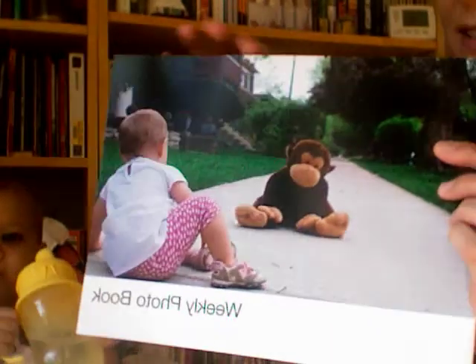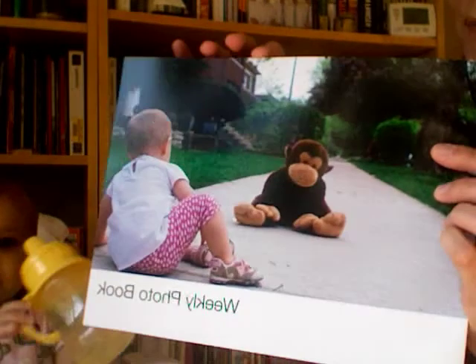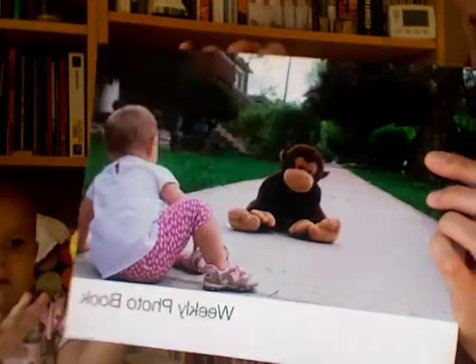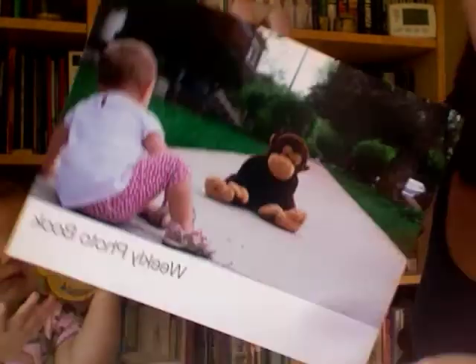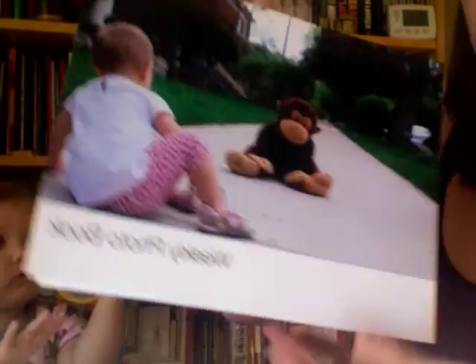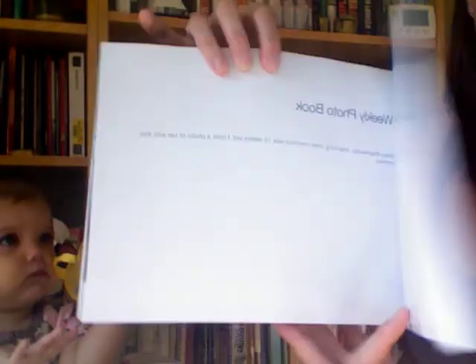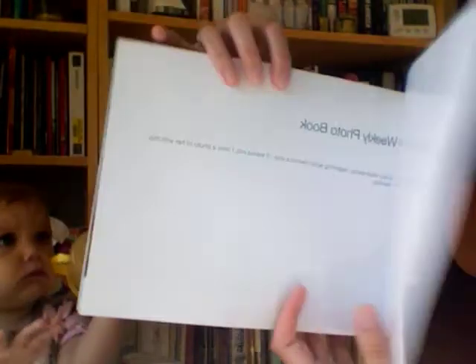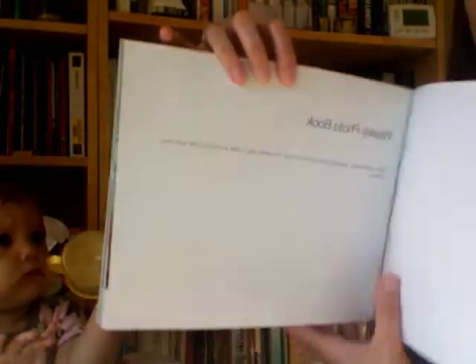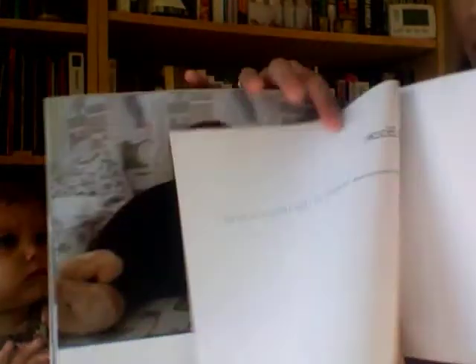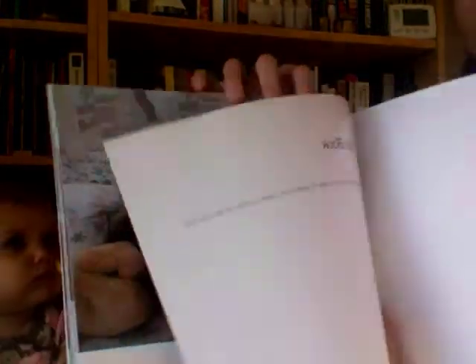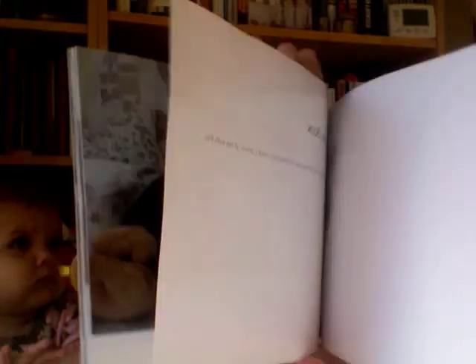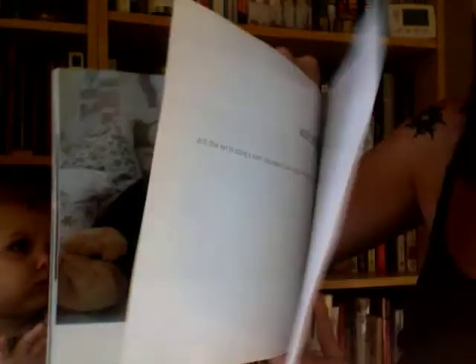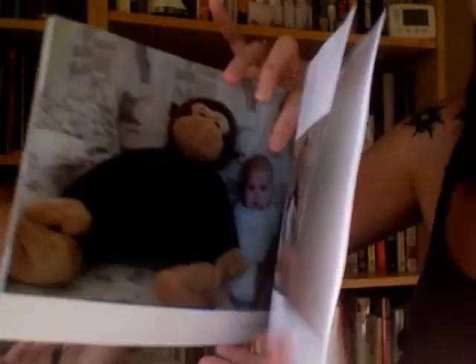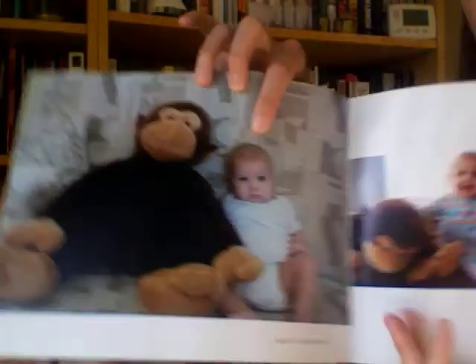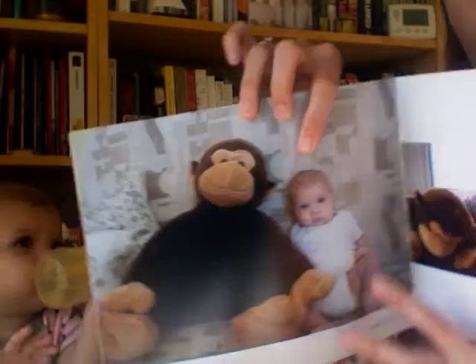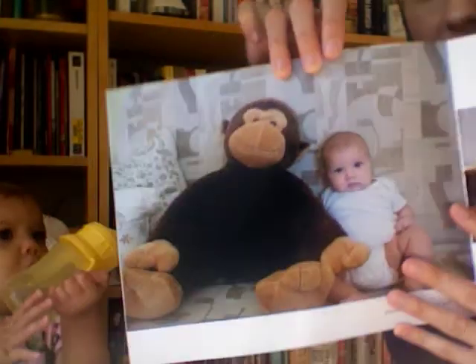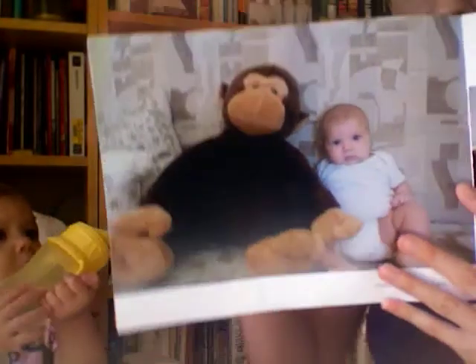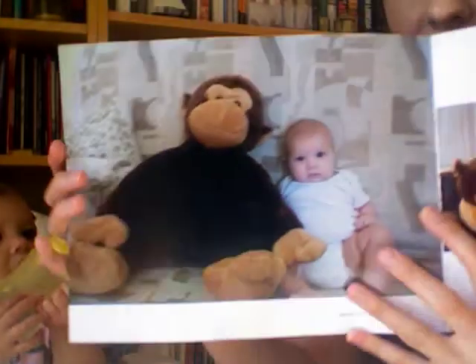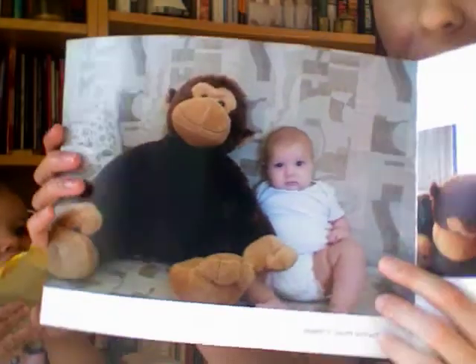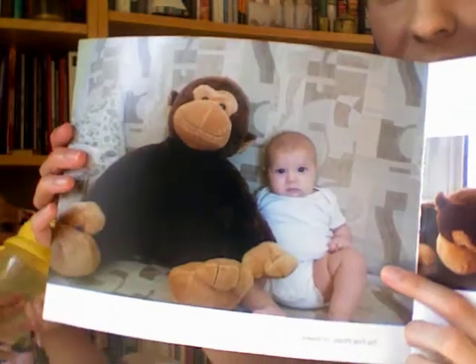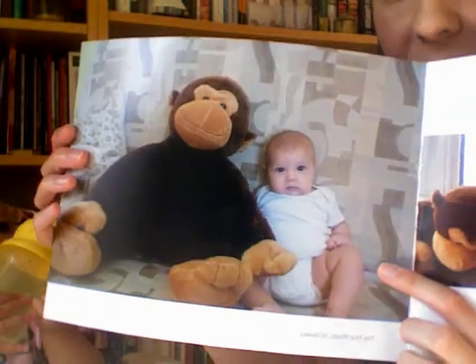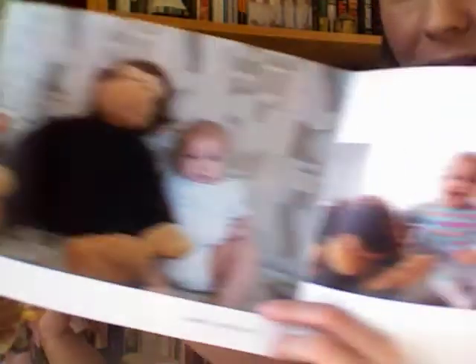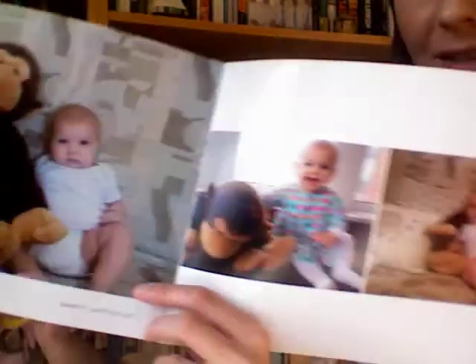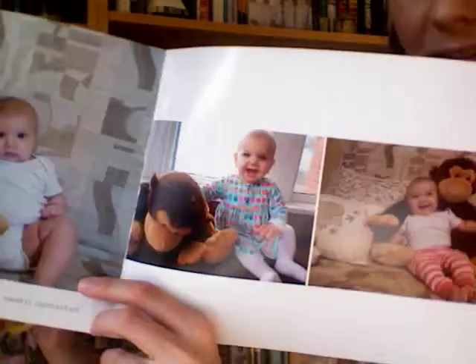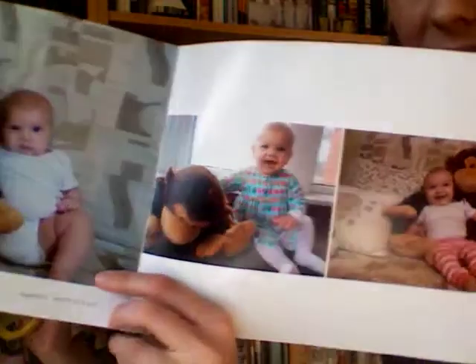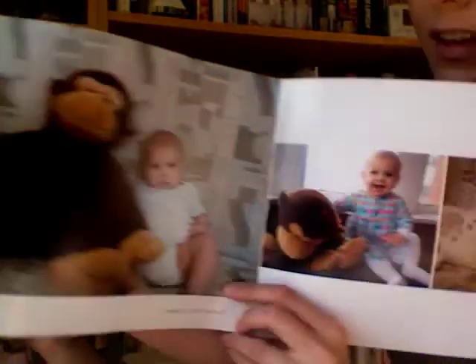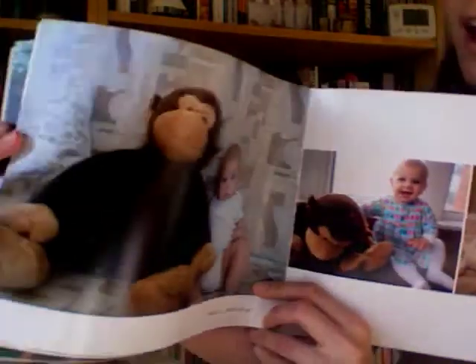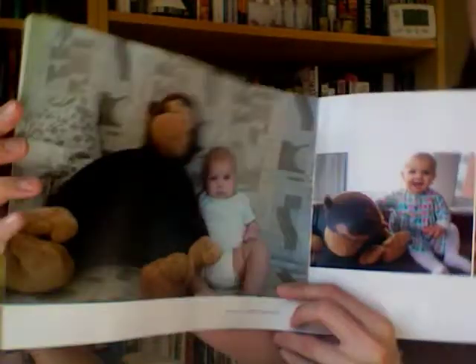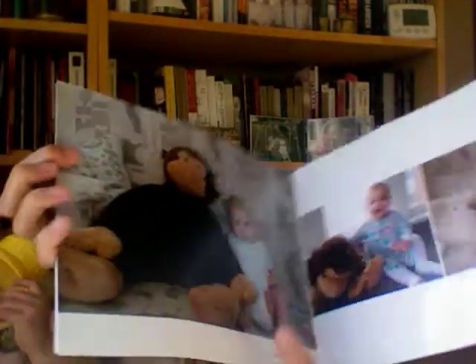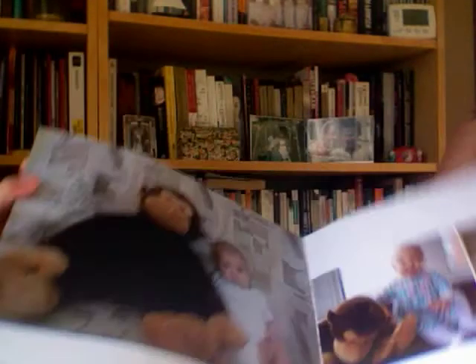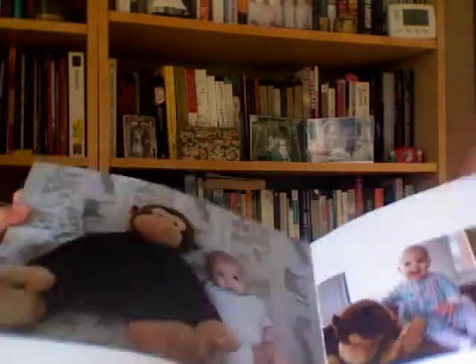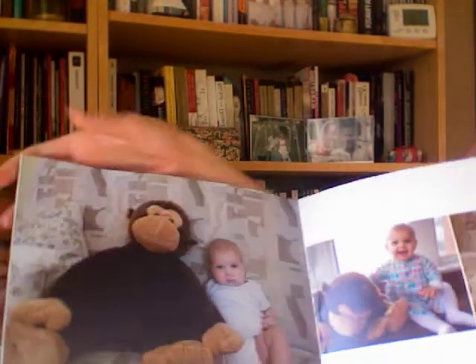It's pretty neat. It's like 60 pages or so. The first photo is from when she was 10 weeks. I mixed all the pictures up, which was pretty fun.